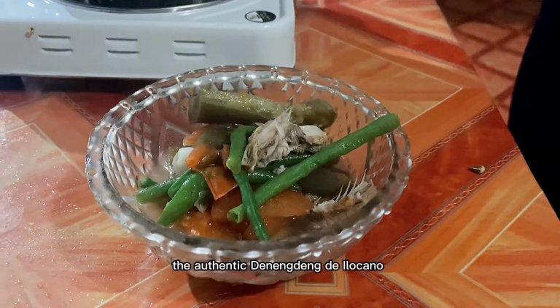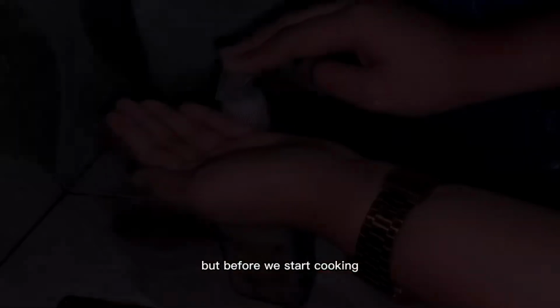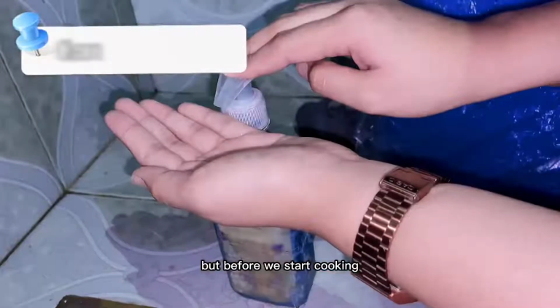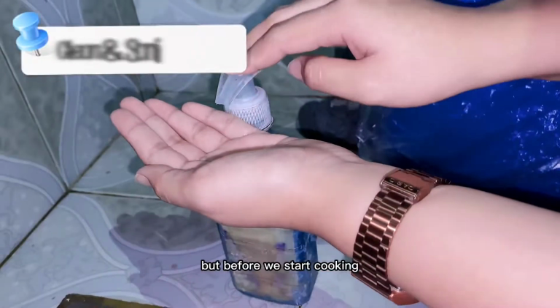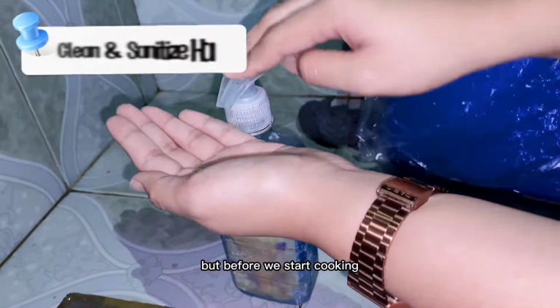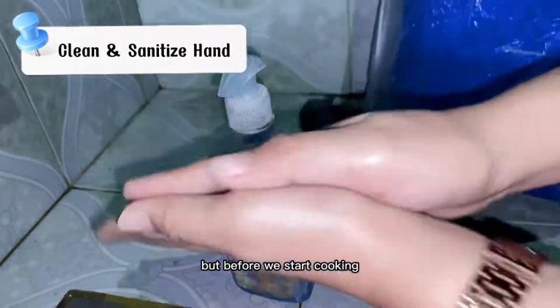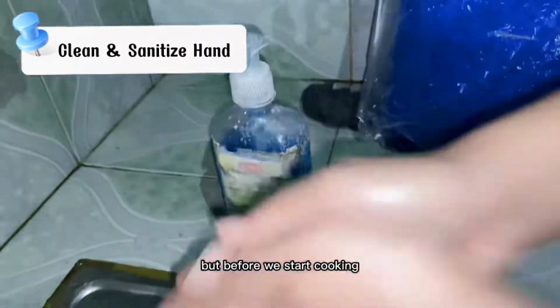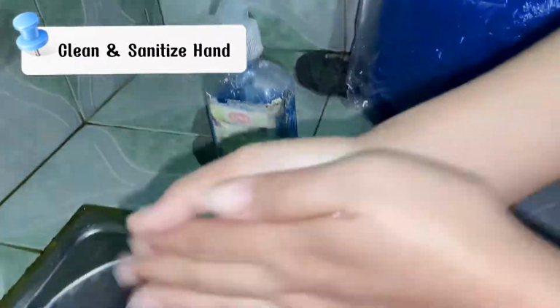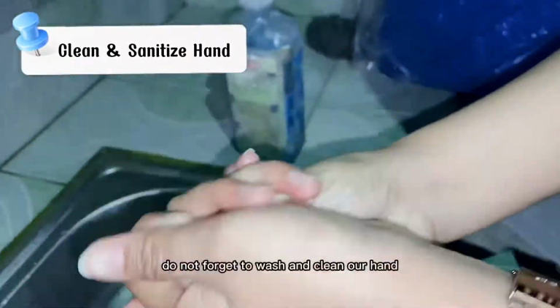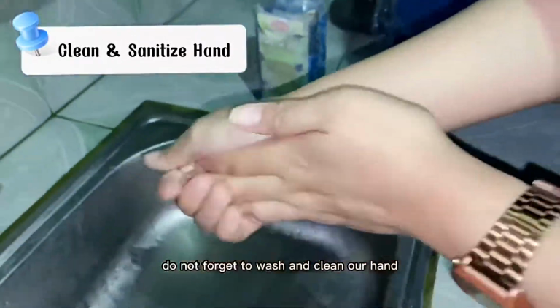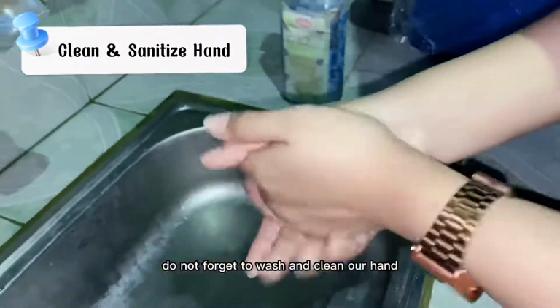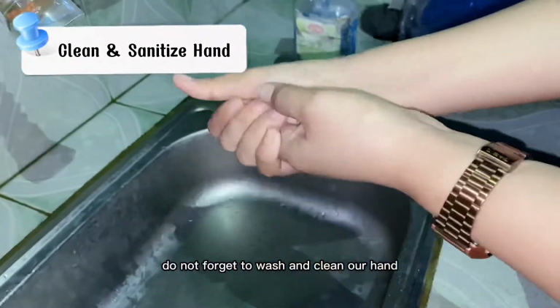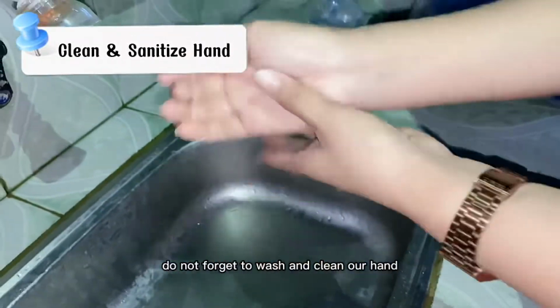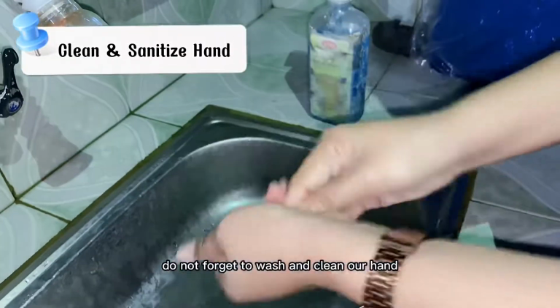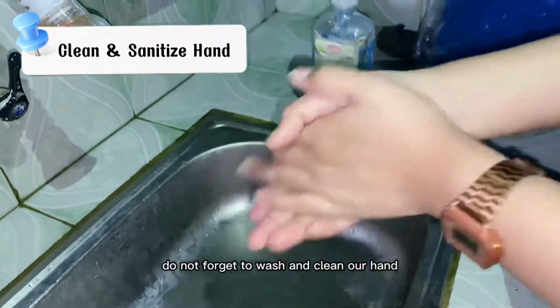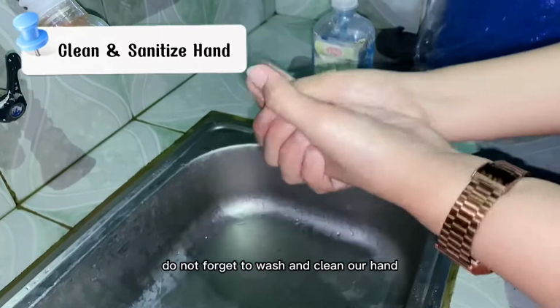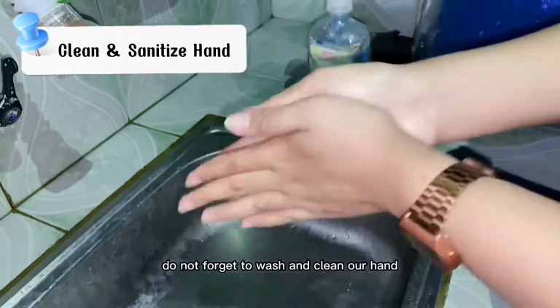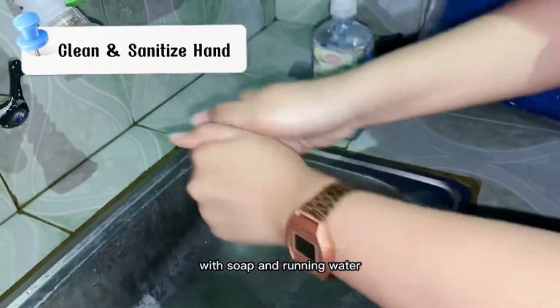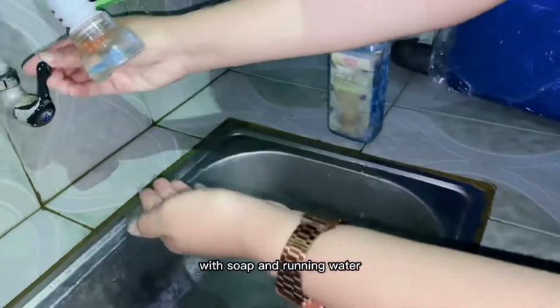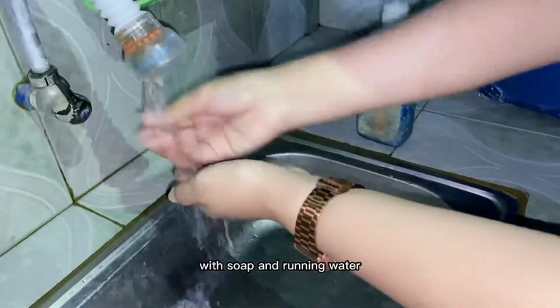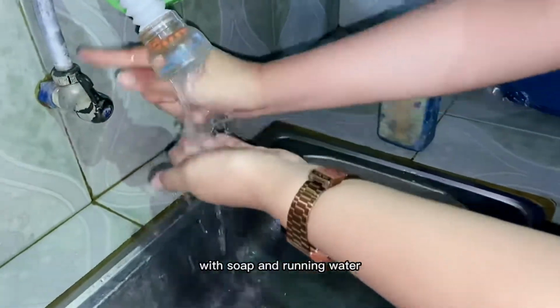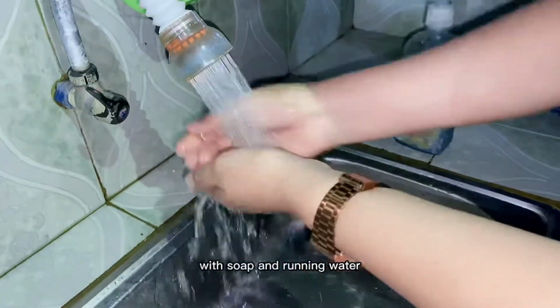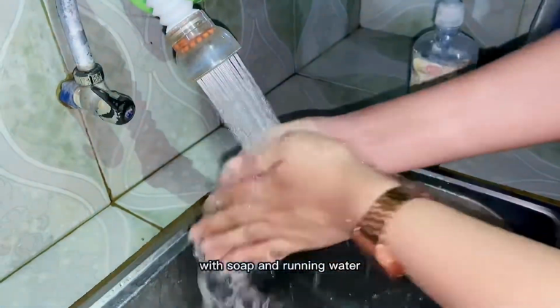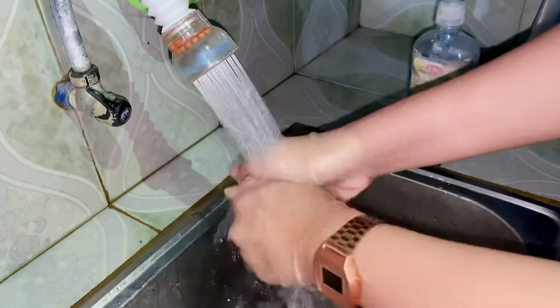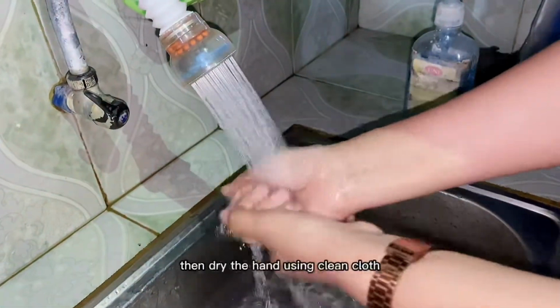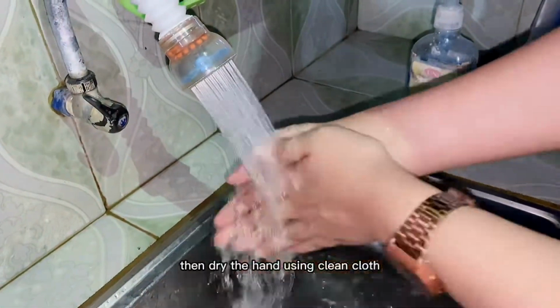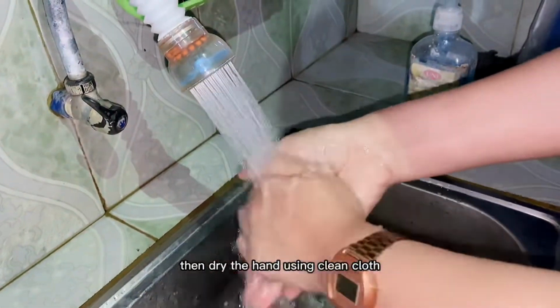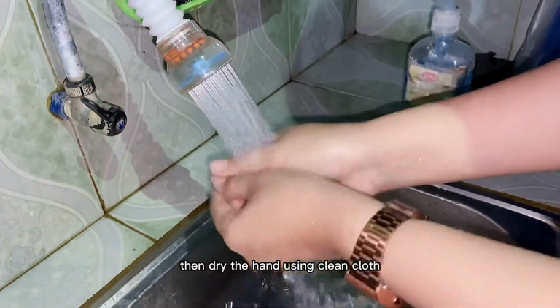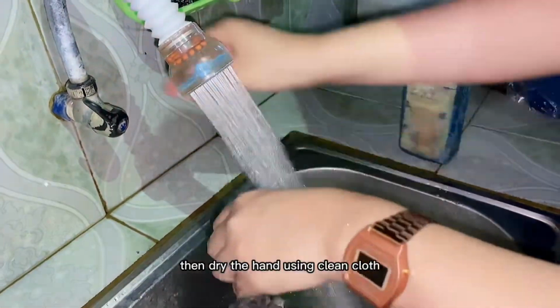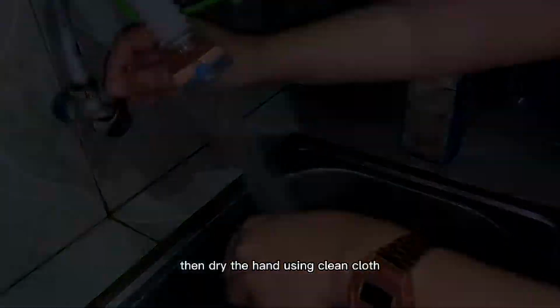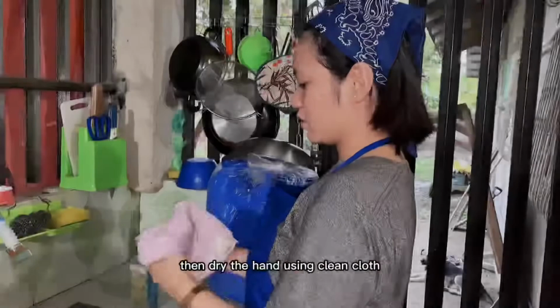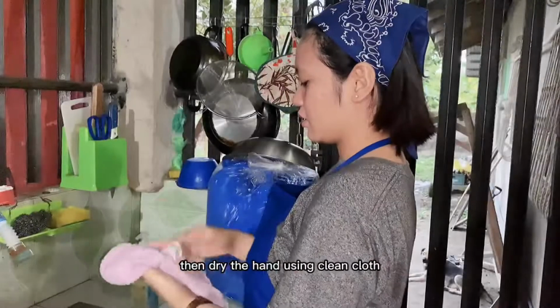But before we start cooking, do not forget to wash and clean our hands with soap and running water, then dry the hands using a clean cloth.